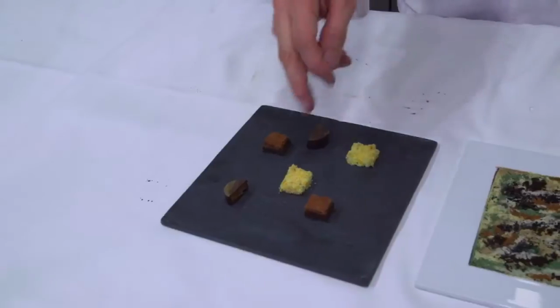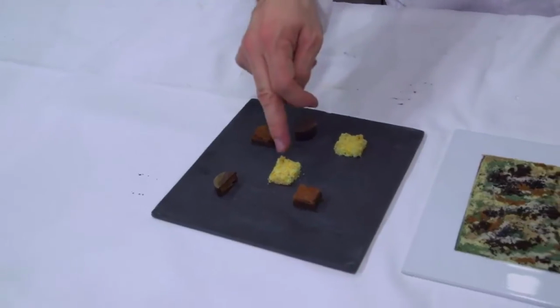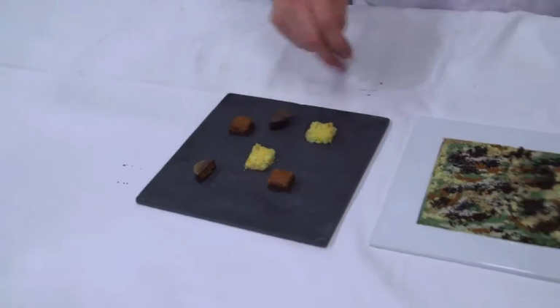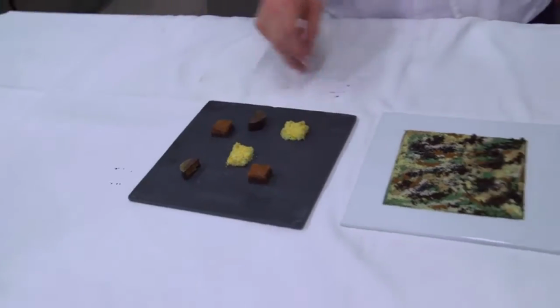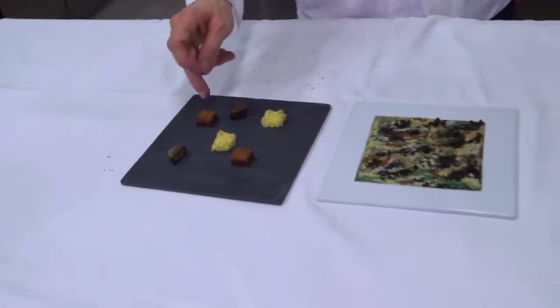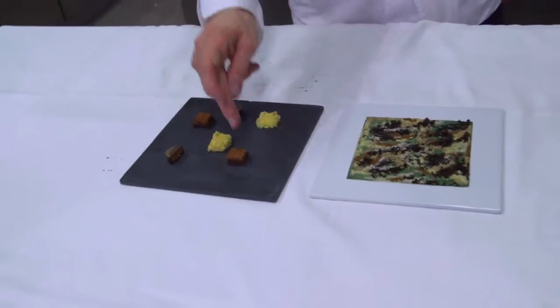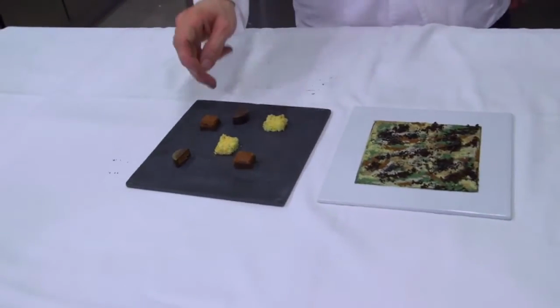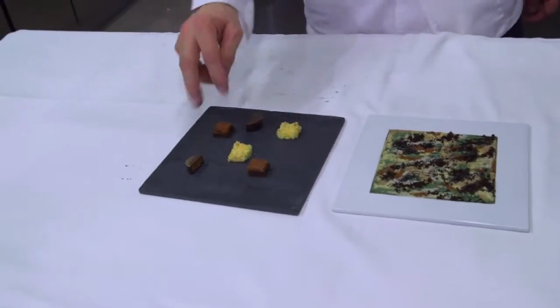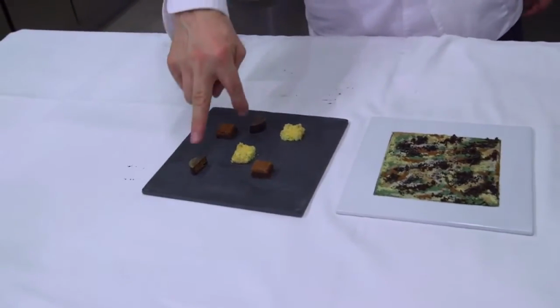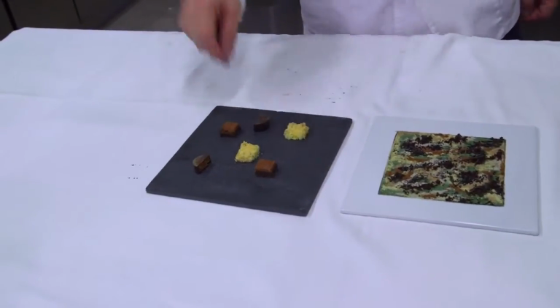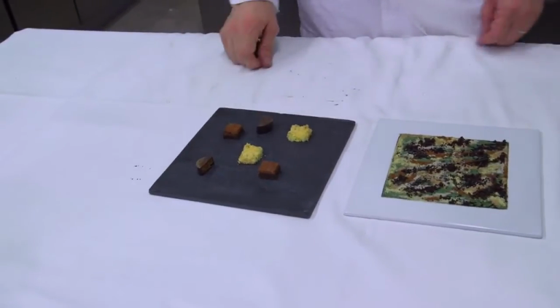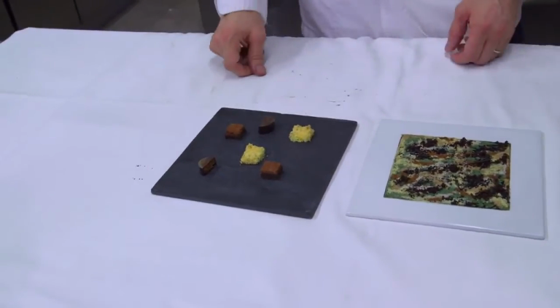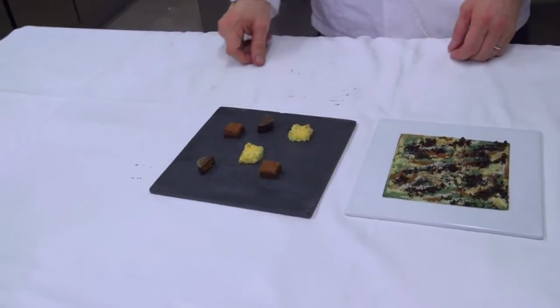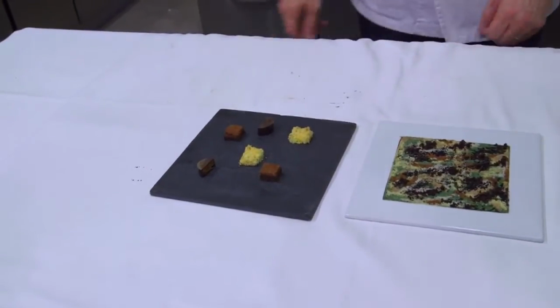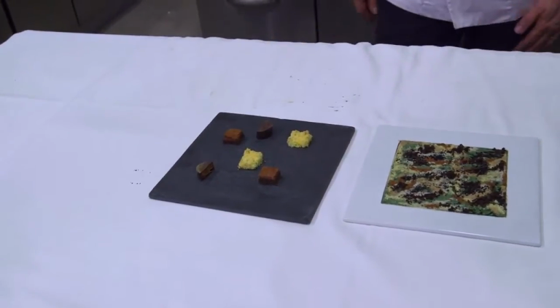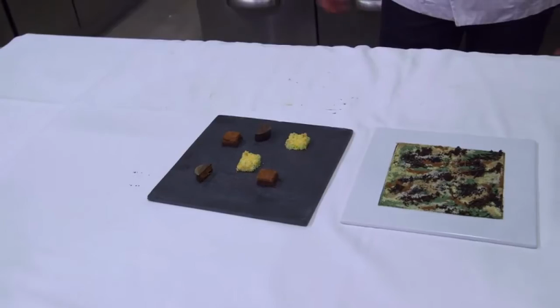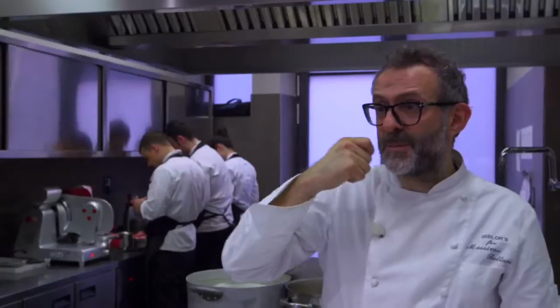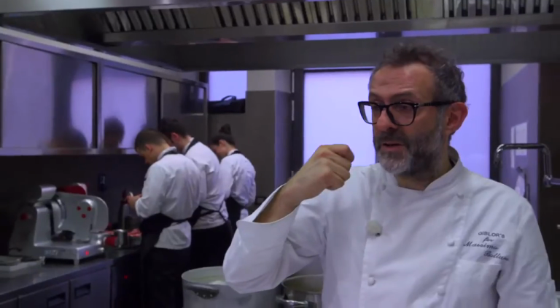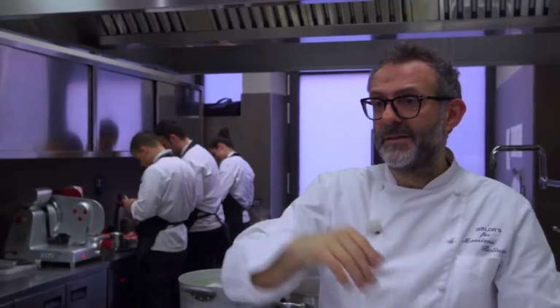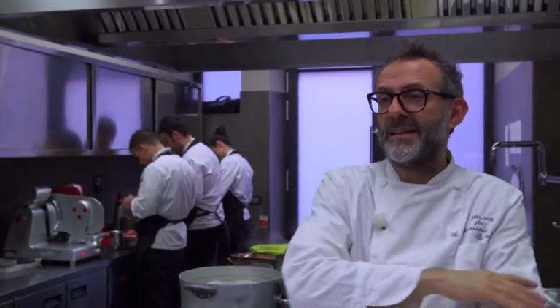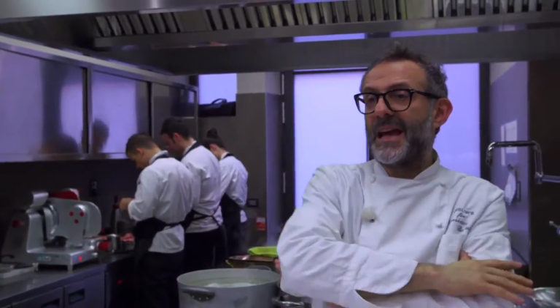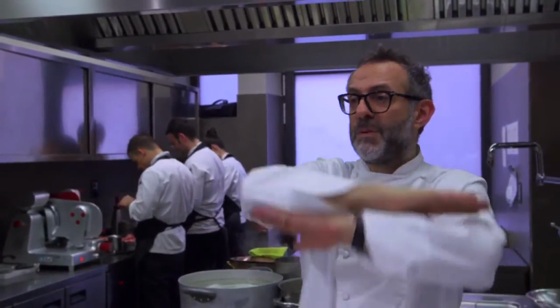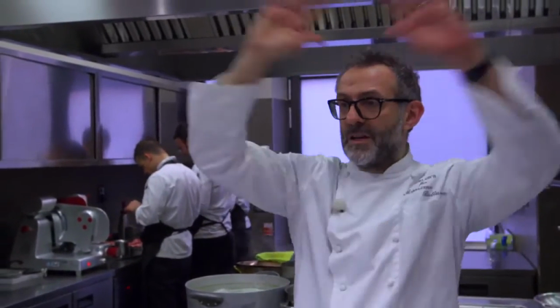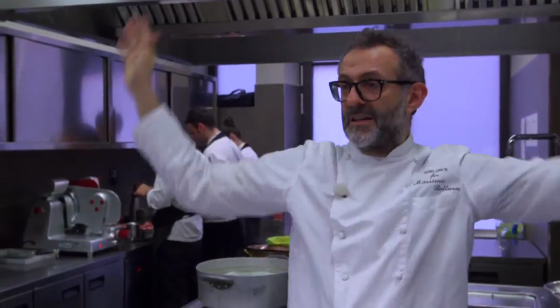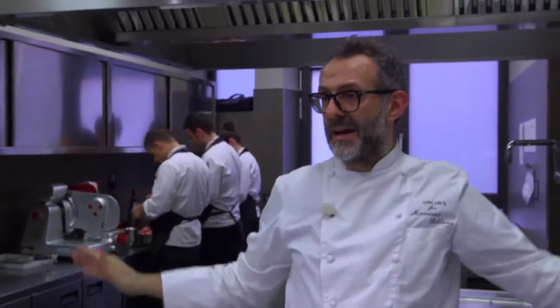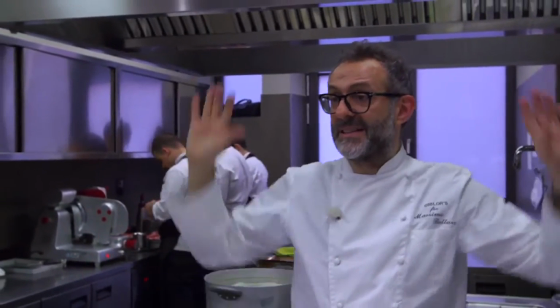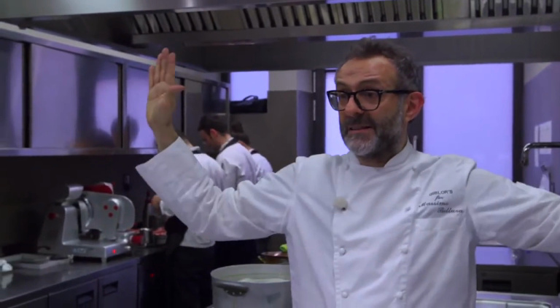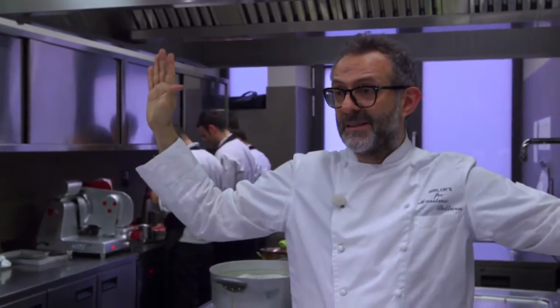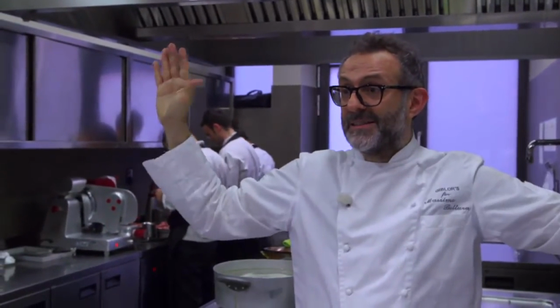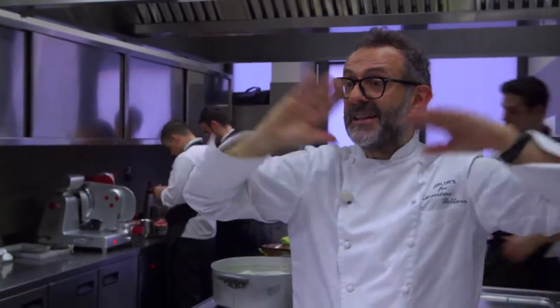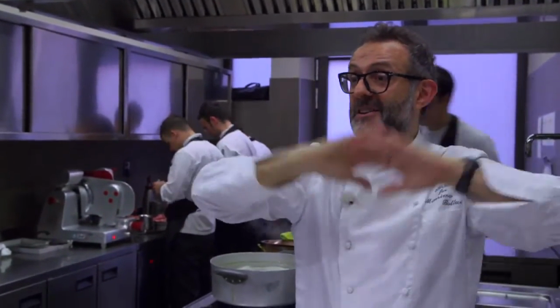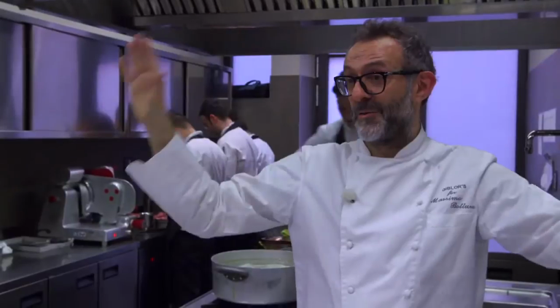First bite, second bite, third bite. And the third big spoon exploding in the palate. That's it — the dinner is over.